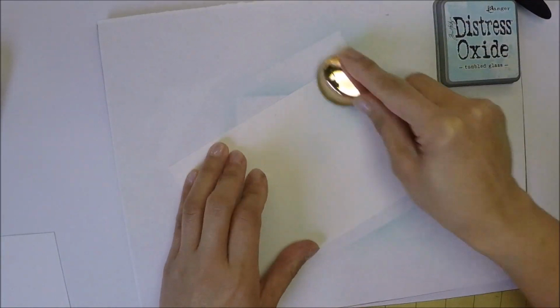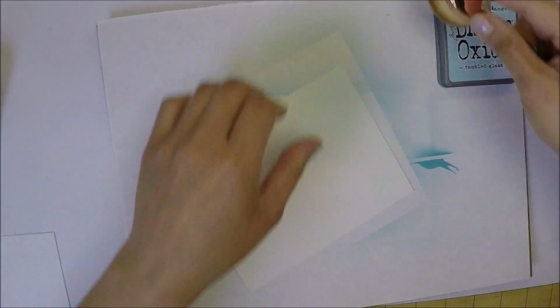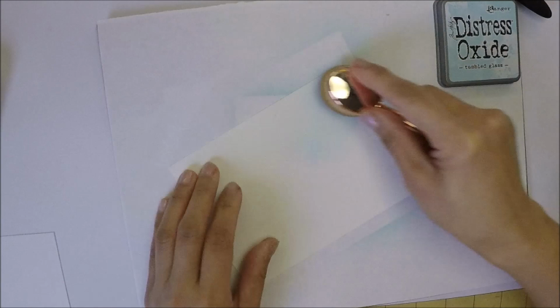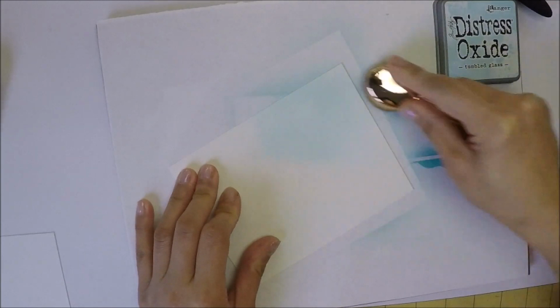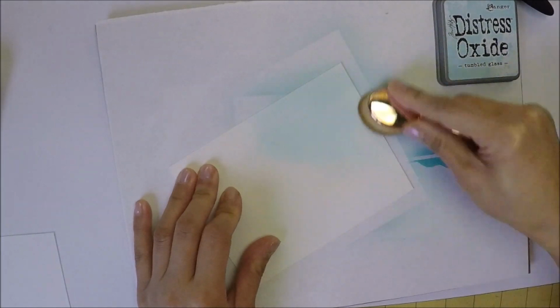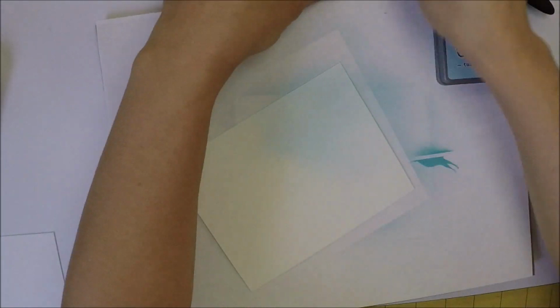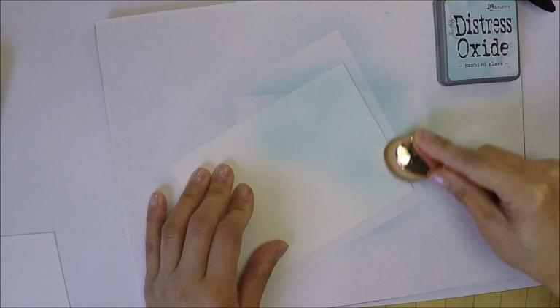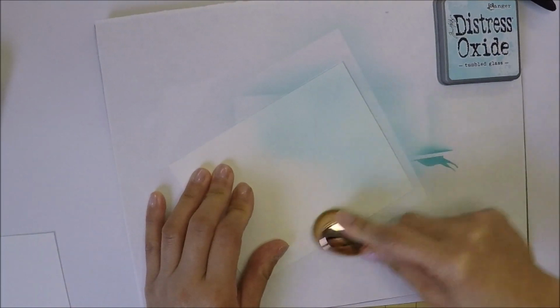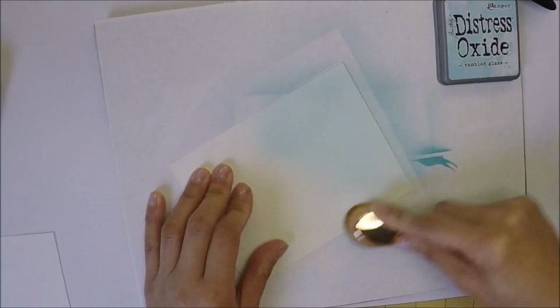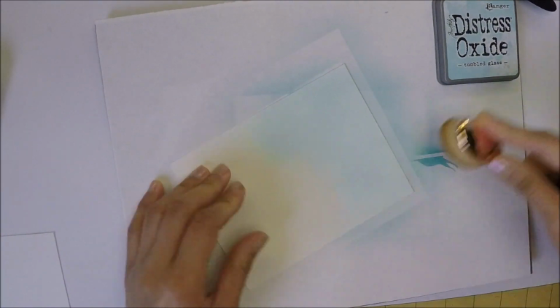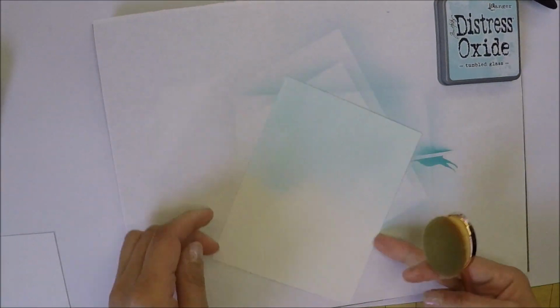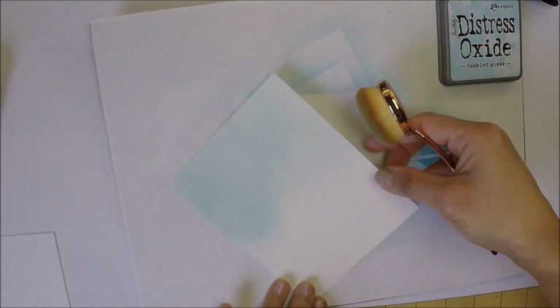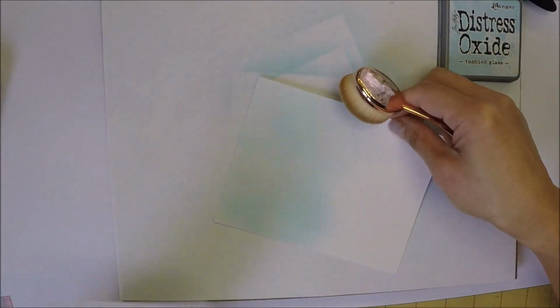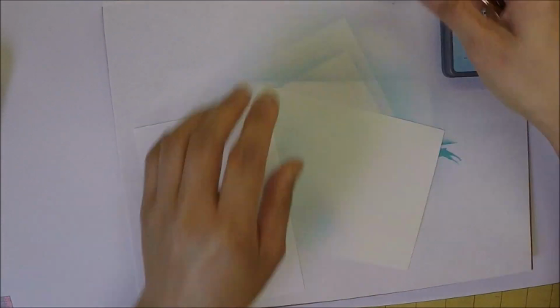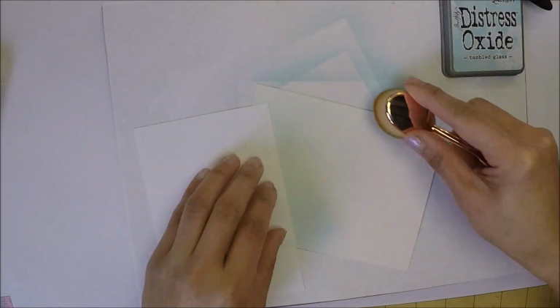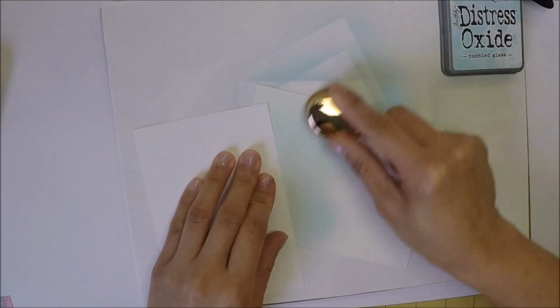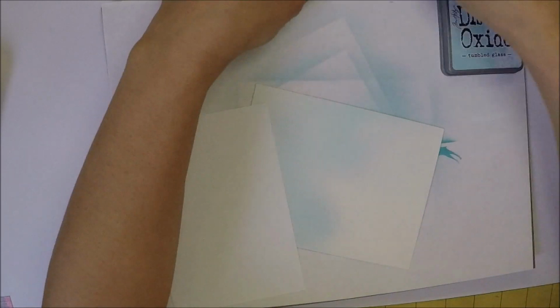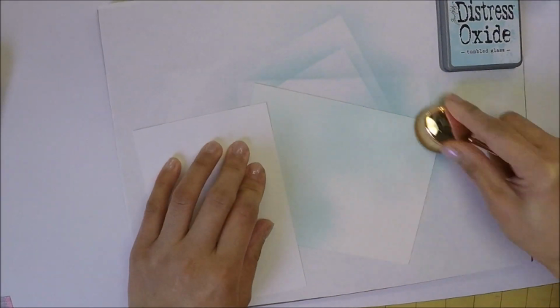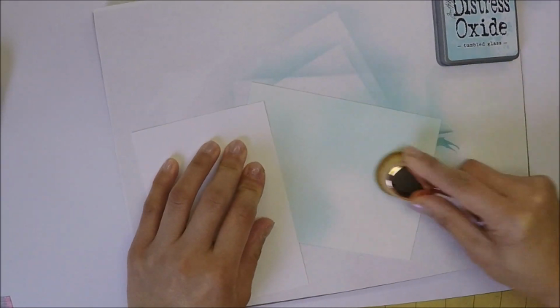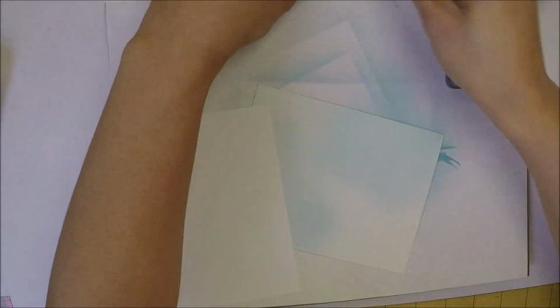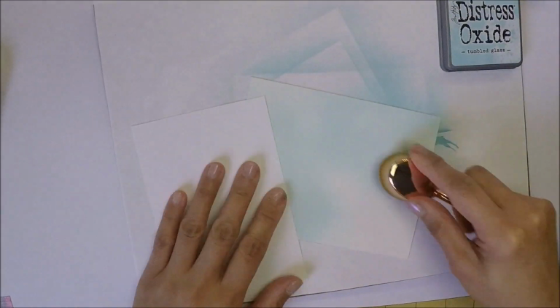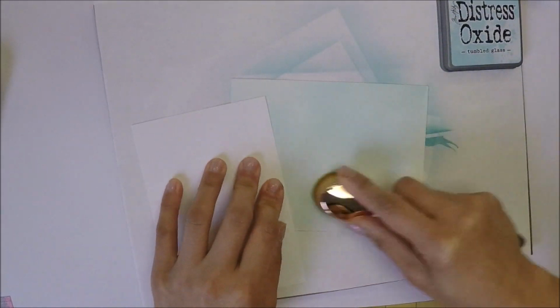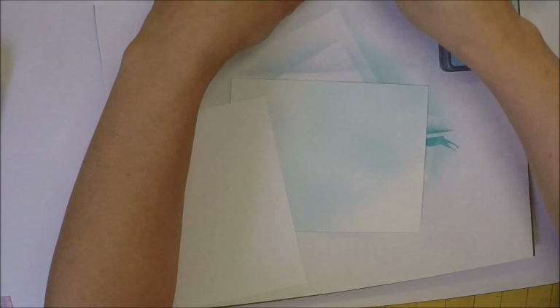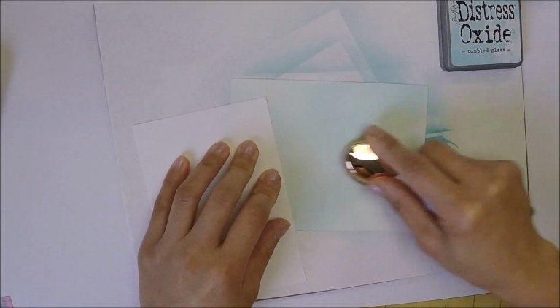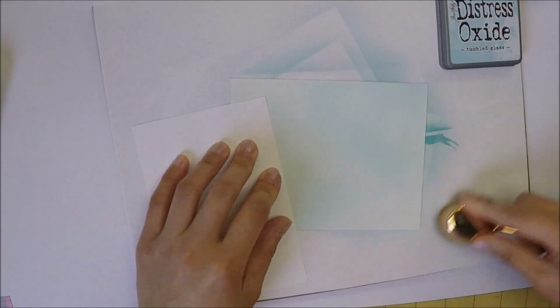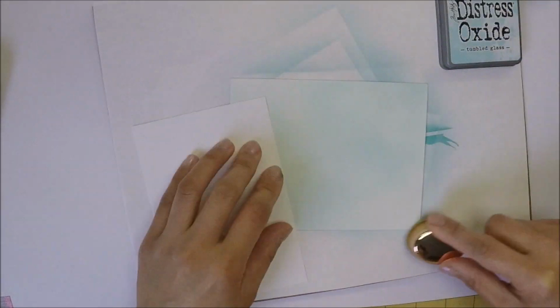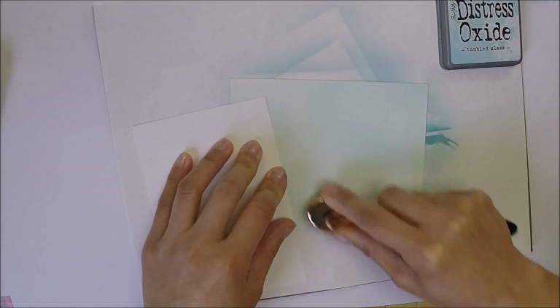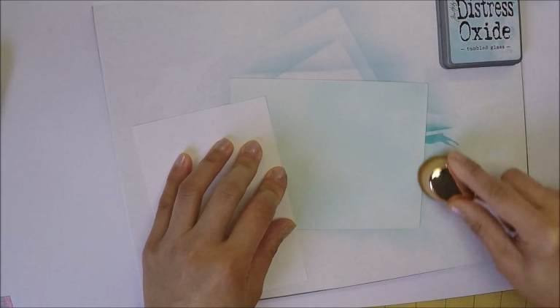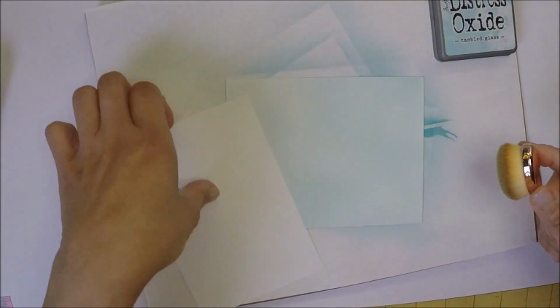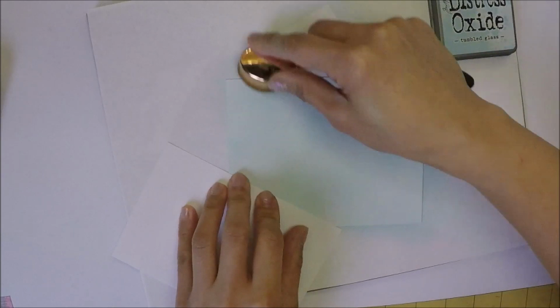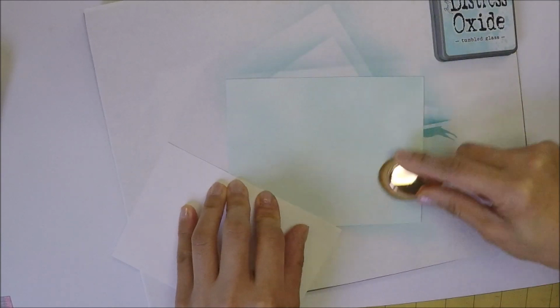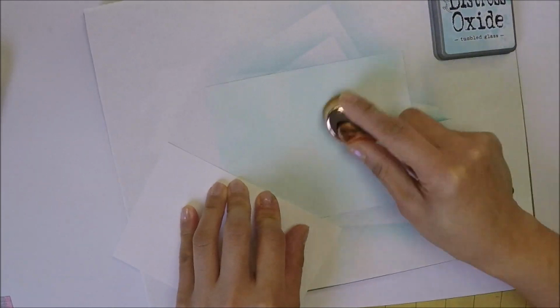I'm going to do some ink blending here and the paper I'm using is Strathmore Bristol paper. I used Tumbled Glass Distress Oxide to color the paper with my makeup brush.